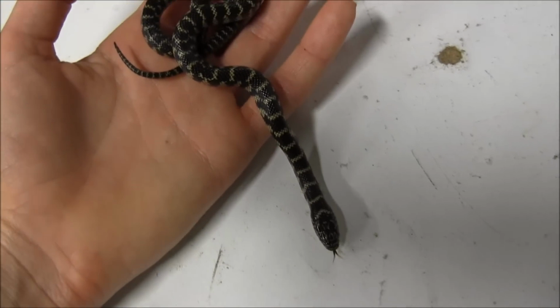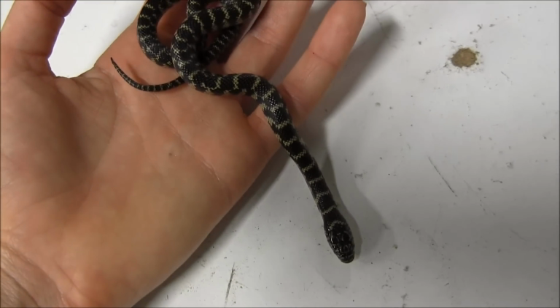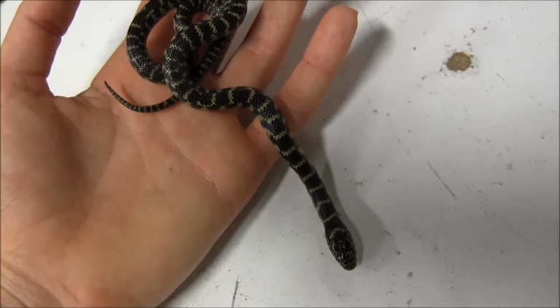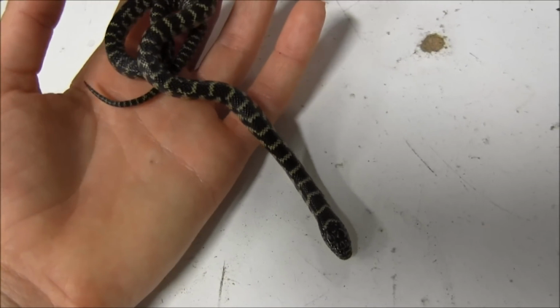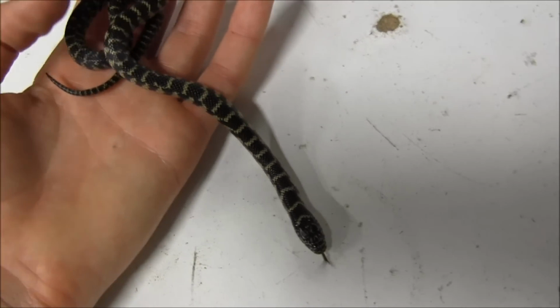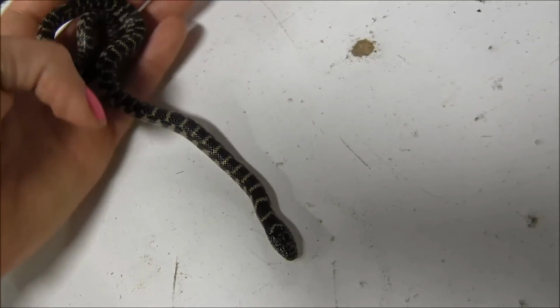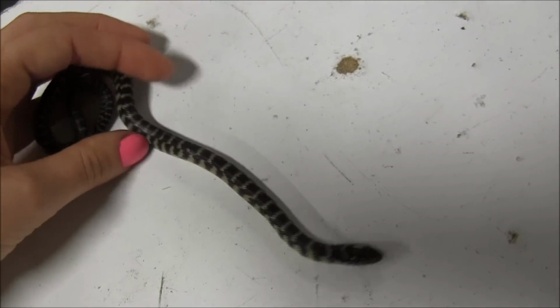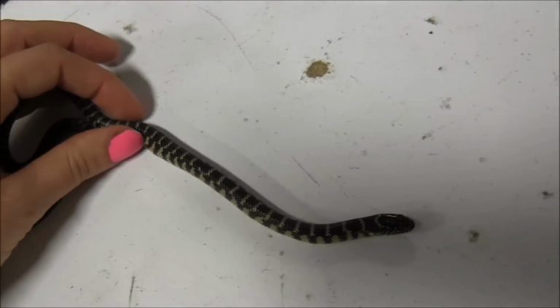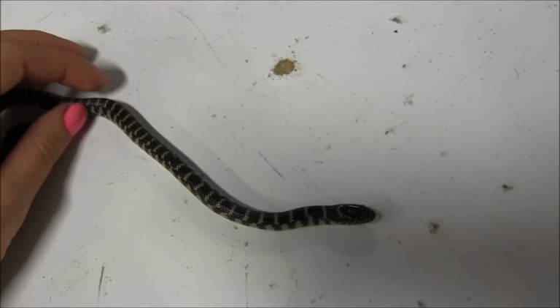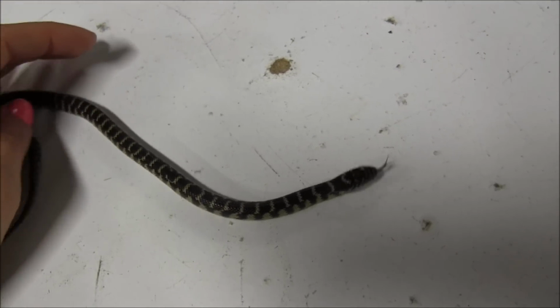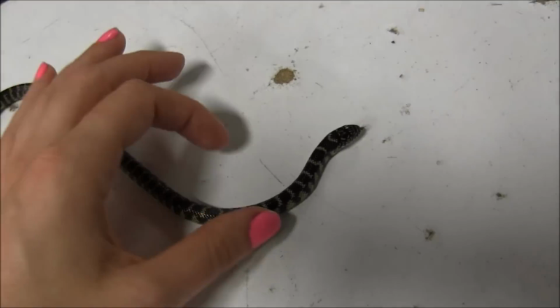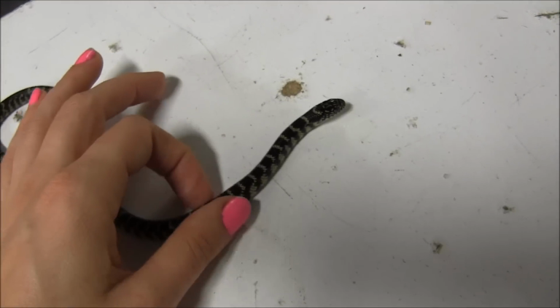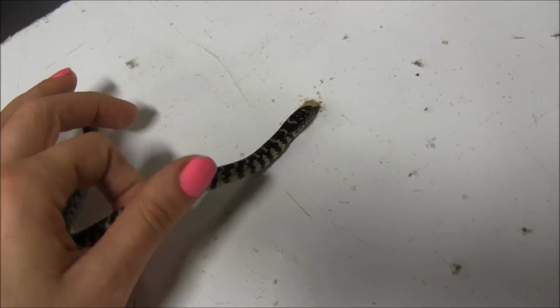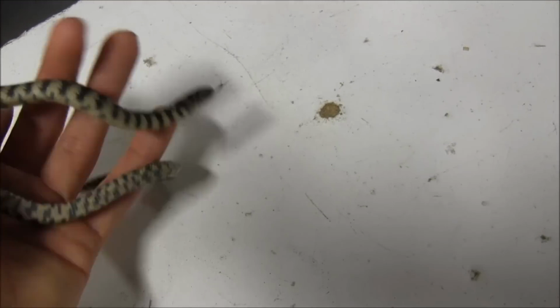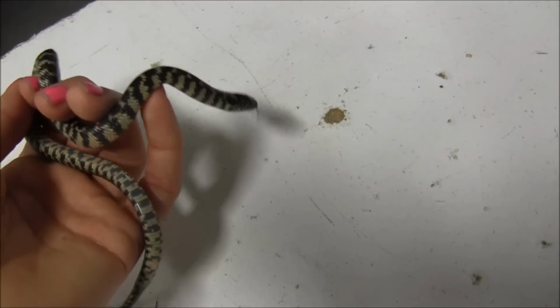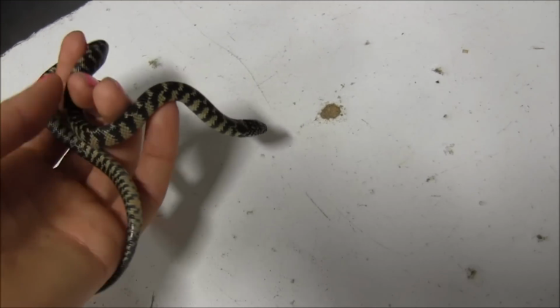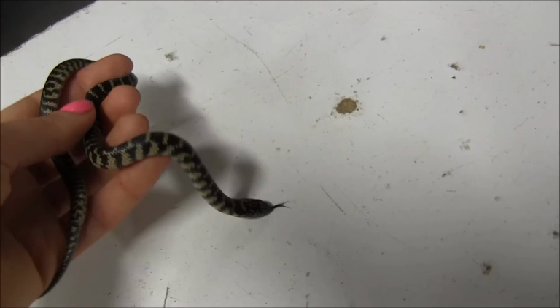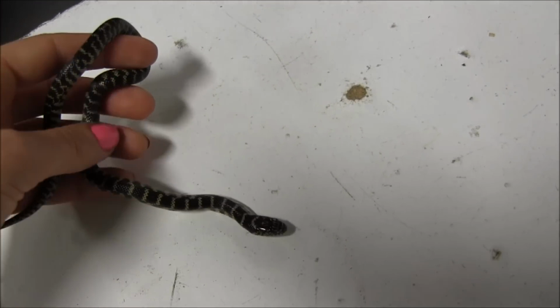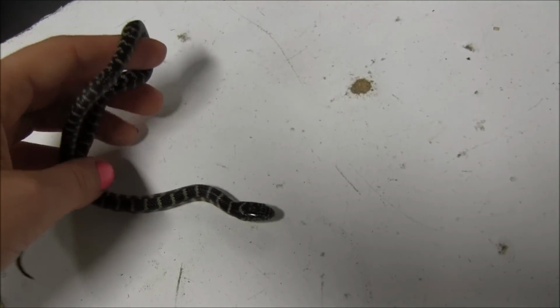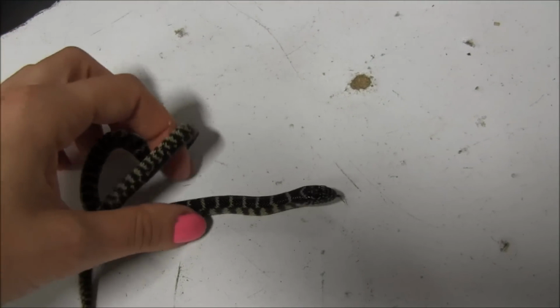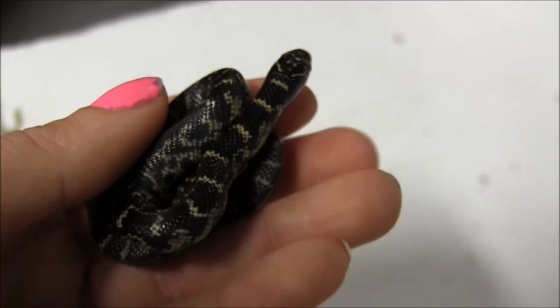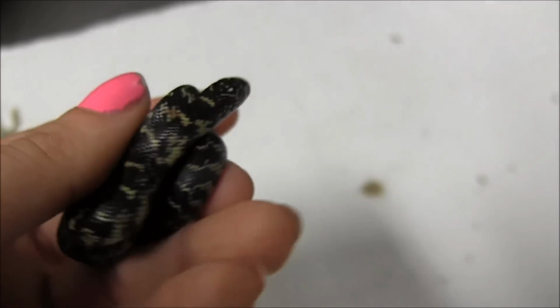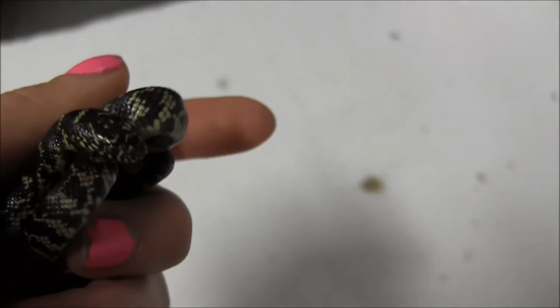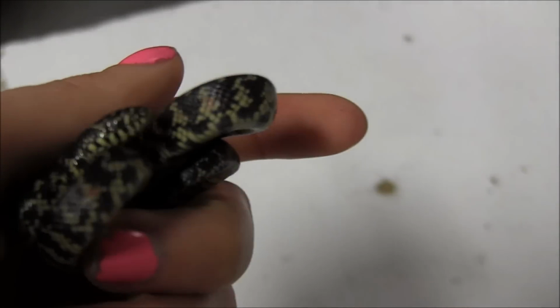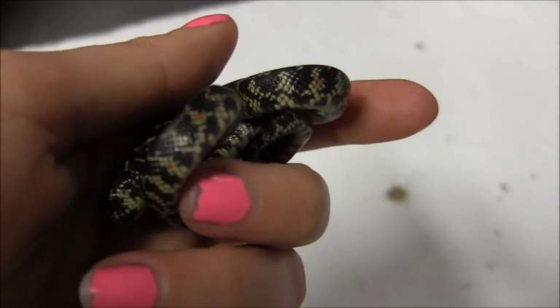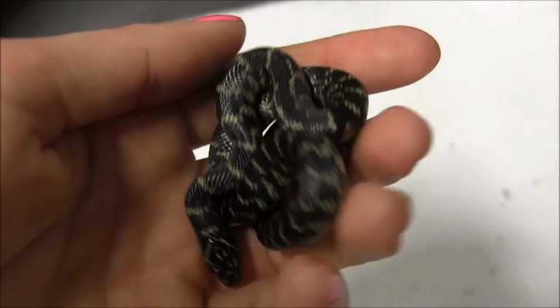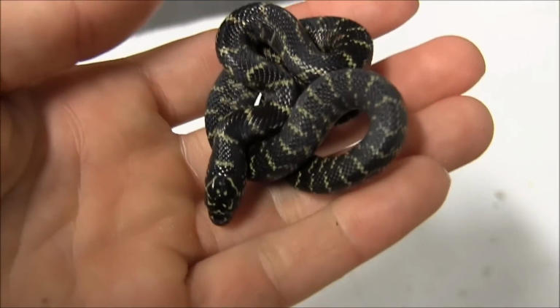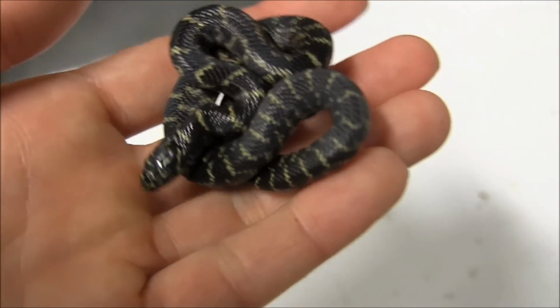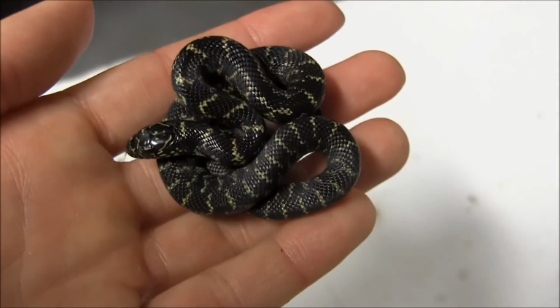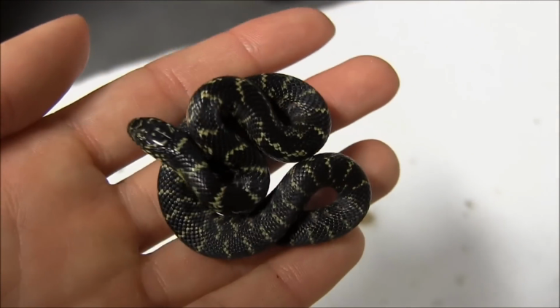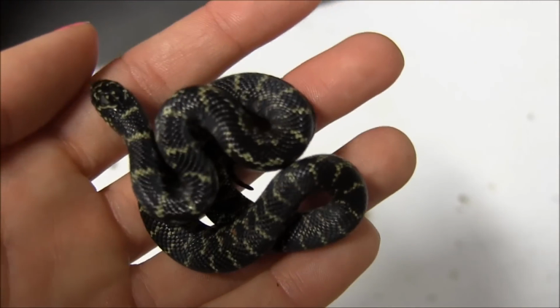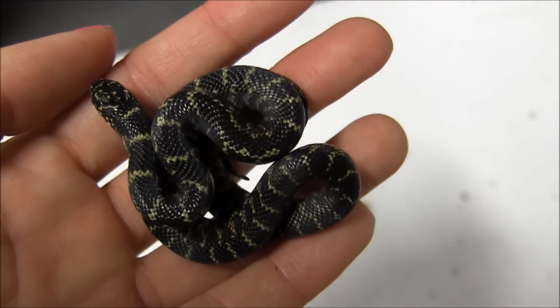These little guys are going to do best in a bit of a smaller cage when they're babies. You would do well to start them out in a 10 gallon tank. You're going to want to give them a nice thick layer of bedding to burrow into, as well as an under tank heater.